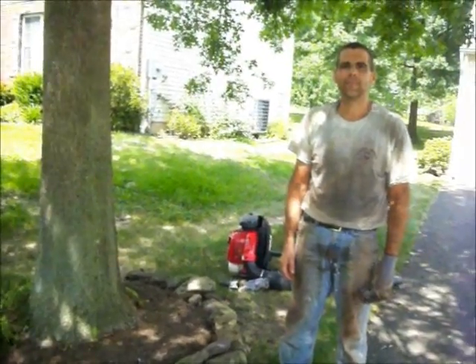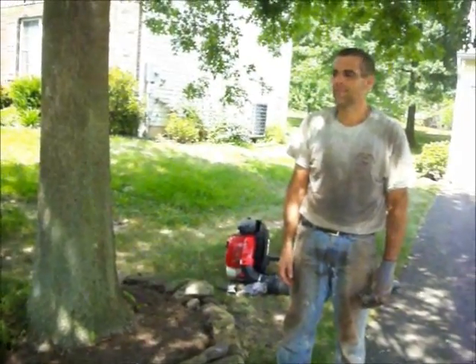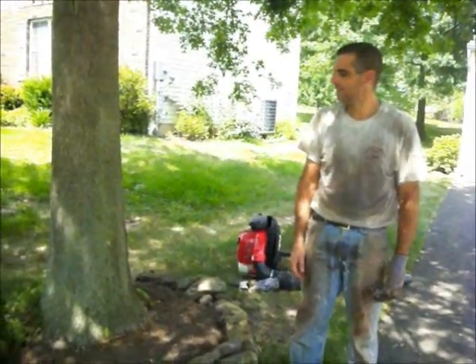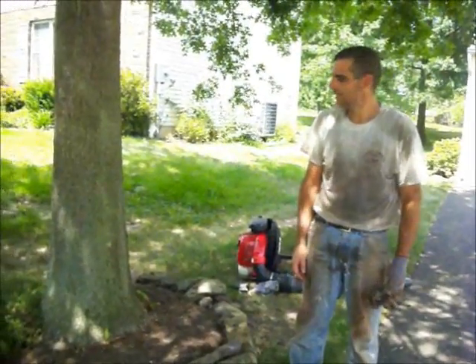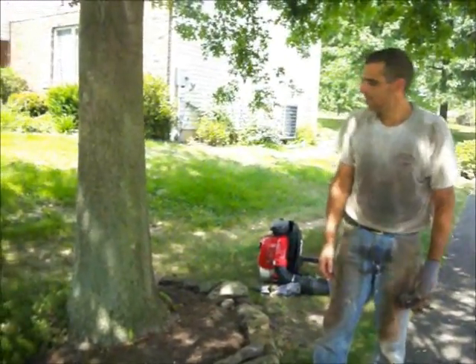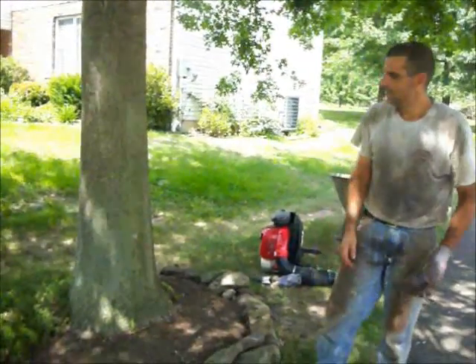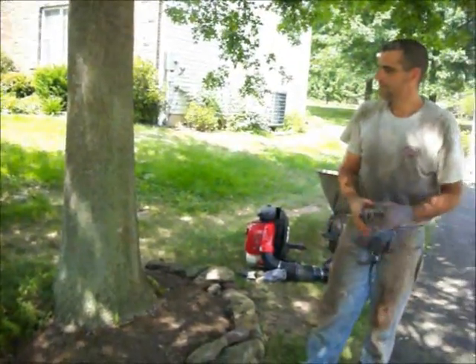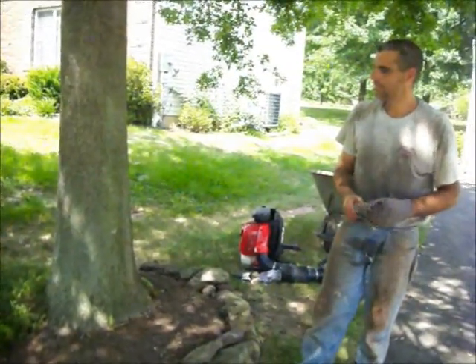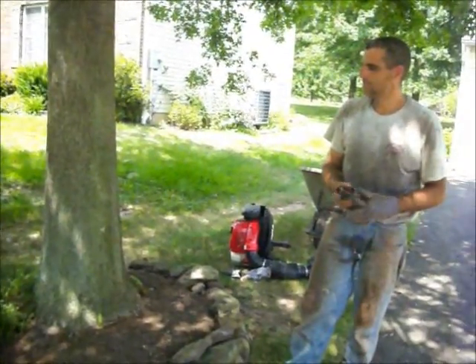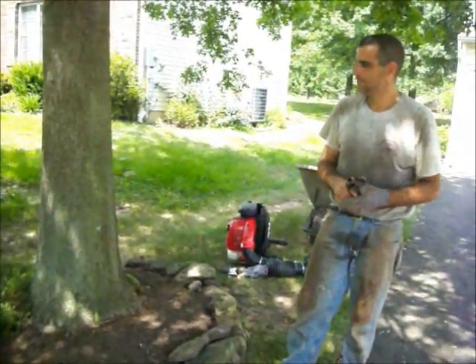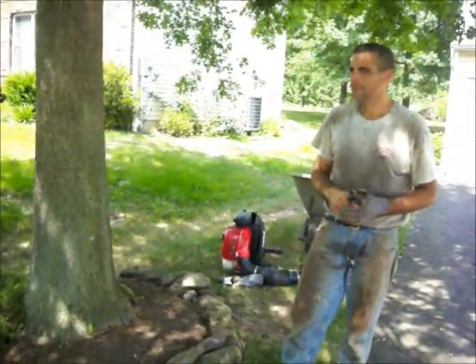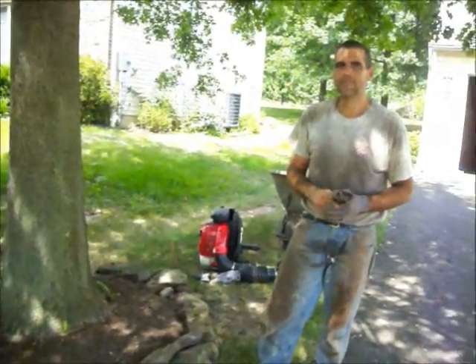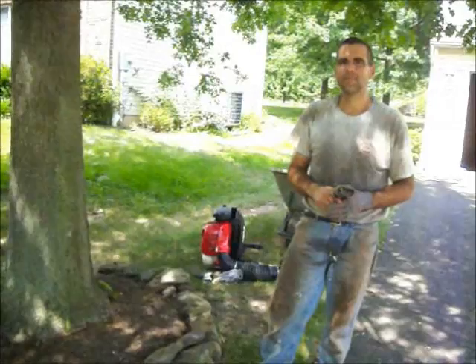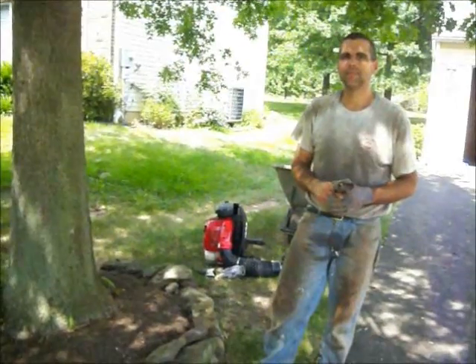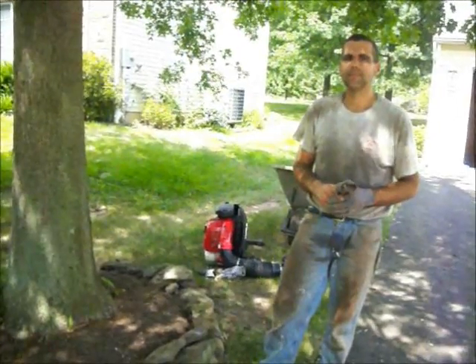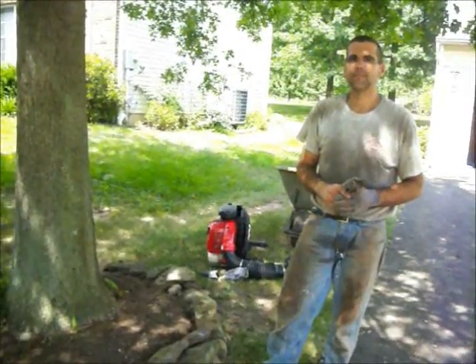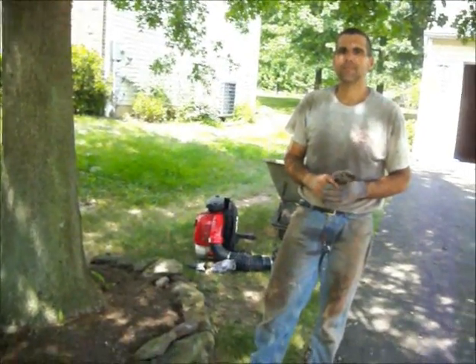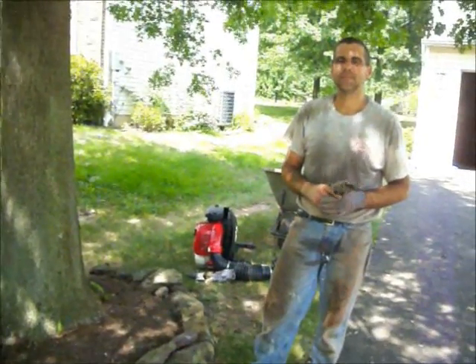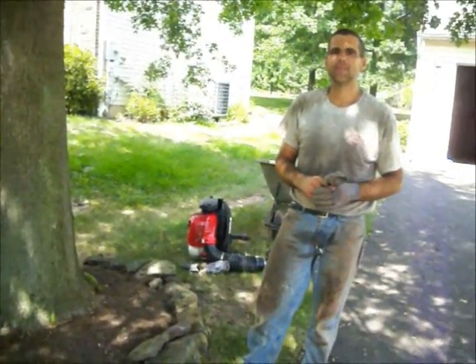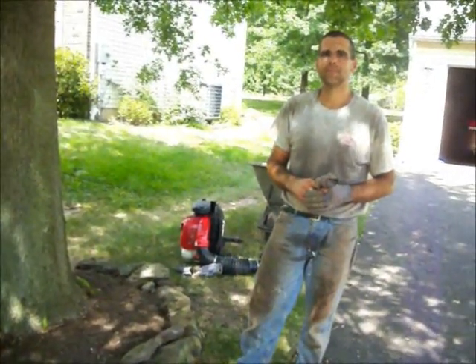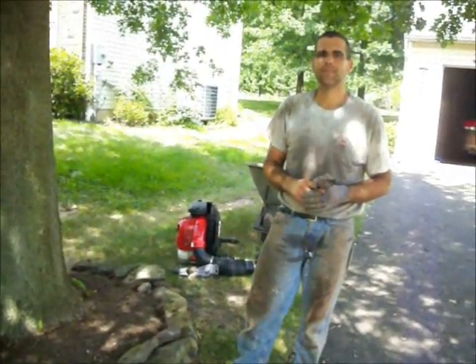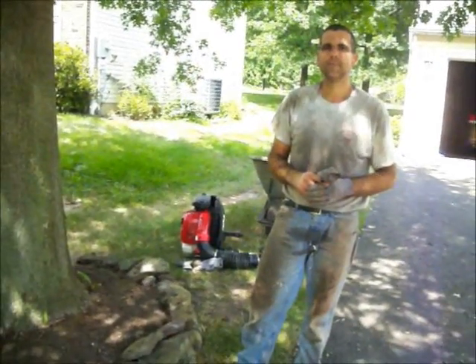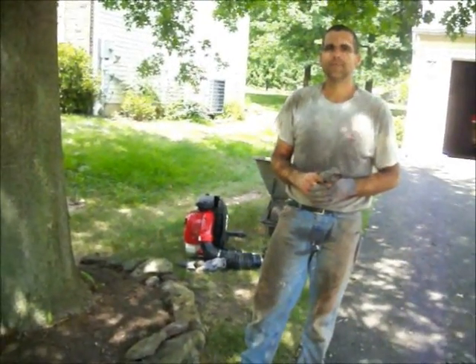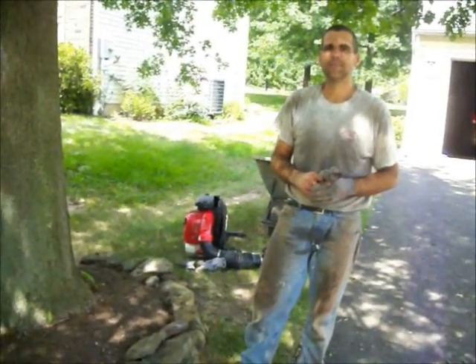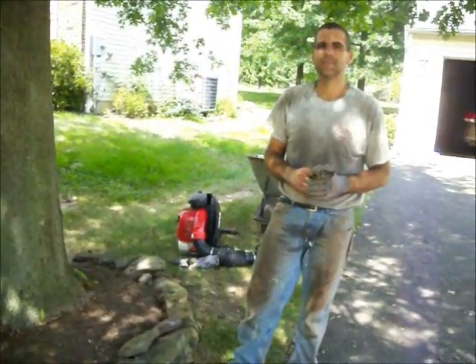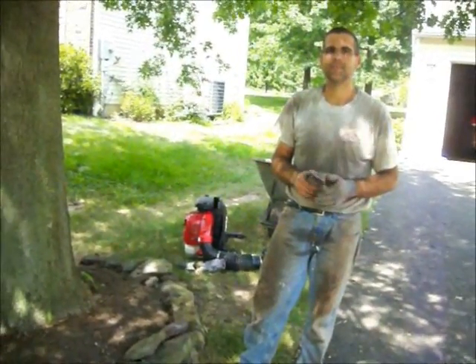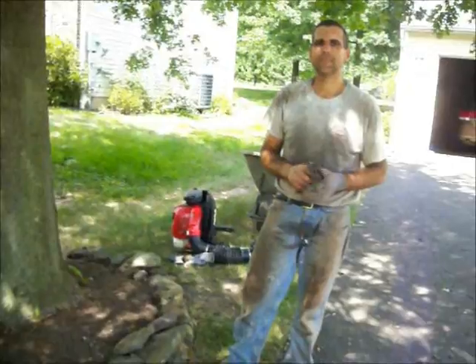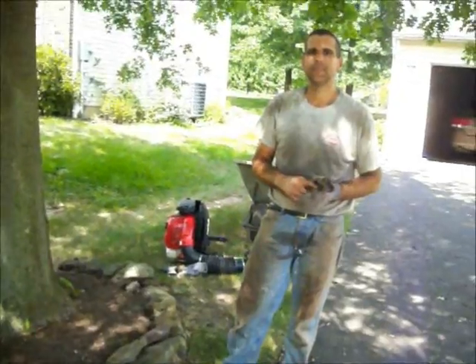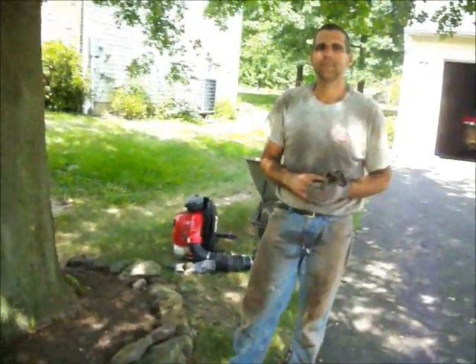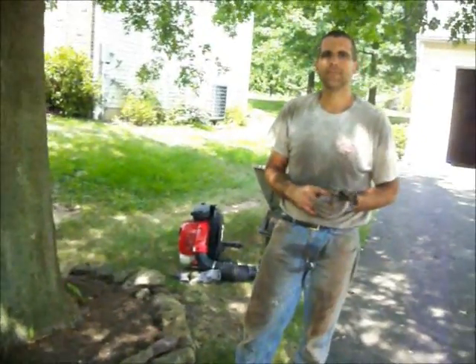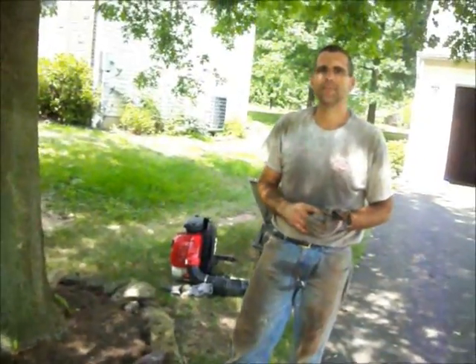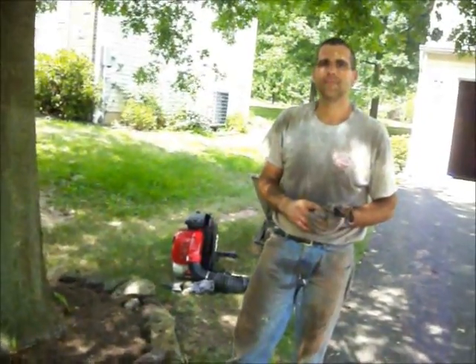This is Sorcerer Landscaping, 215-249-1236, a property in Bucks County, Pennsylvania. I'm going to ask Jim what he's doing here at the property. Jim, you want to walk us through what's going on here?